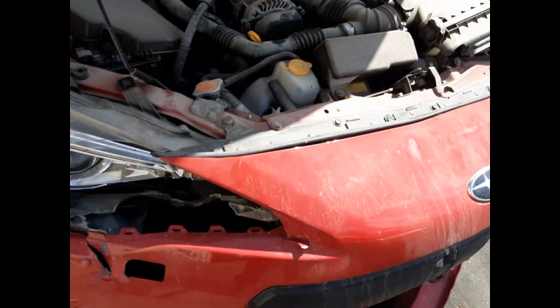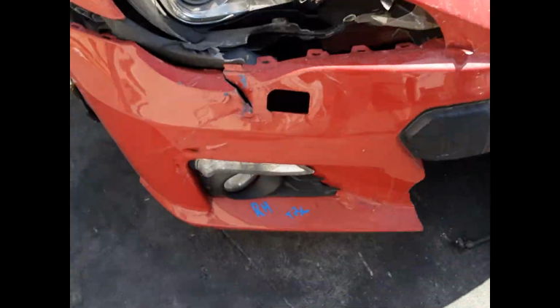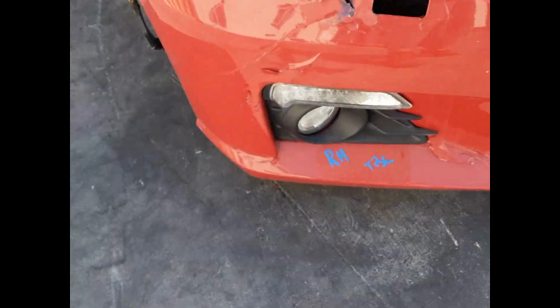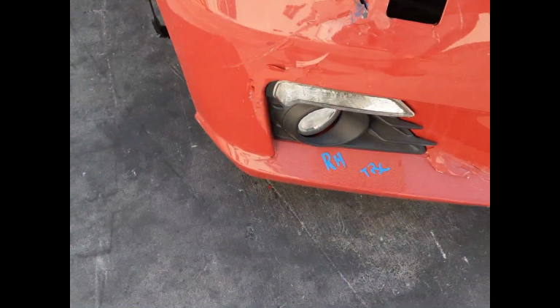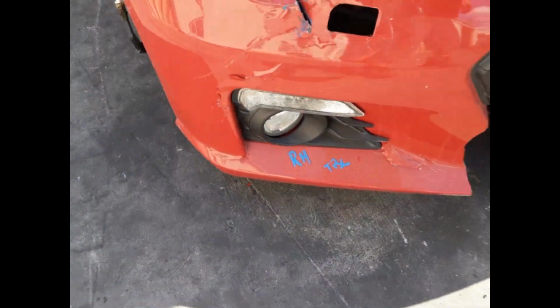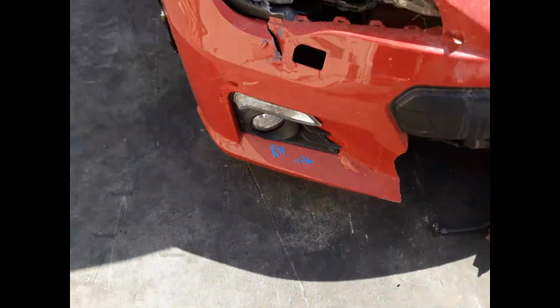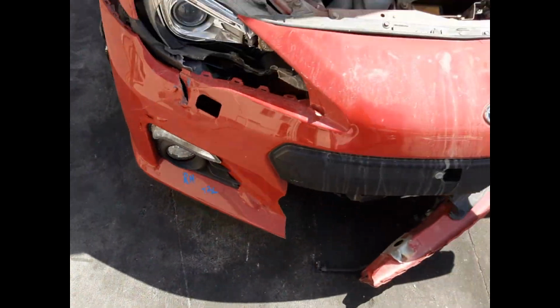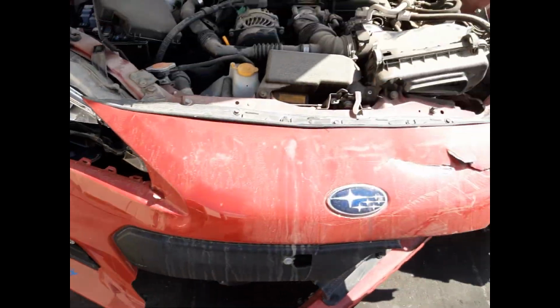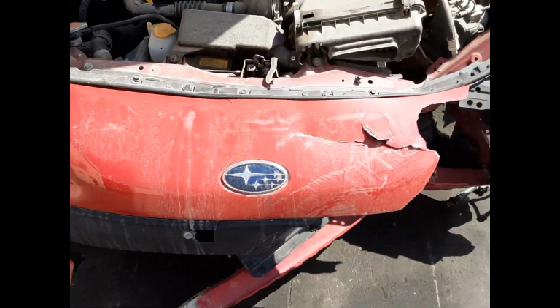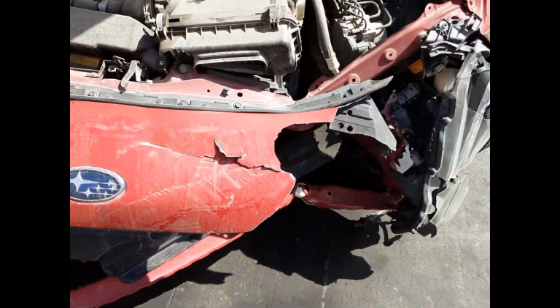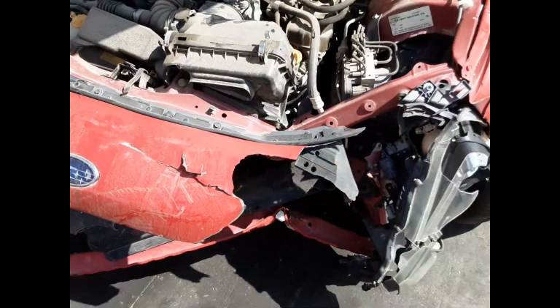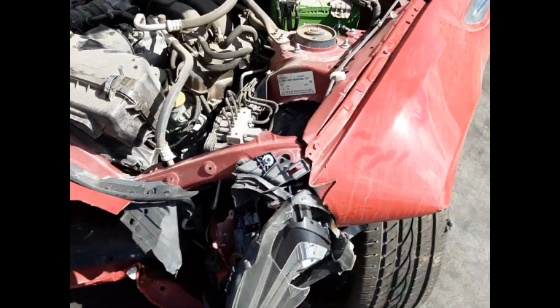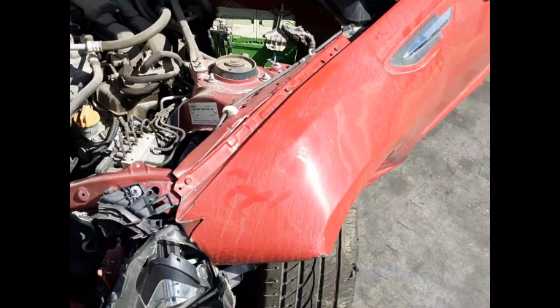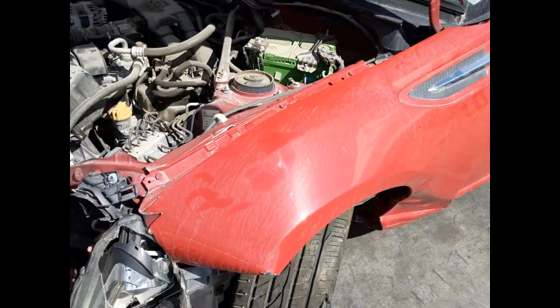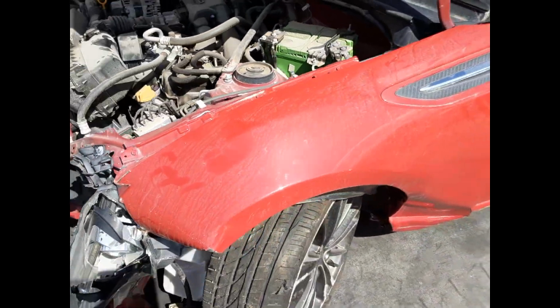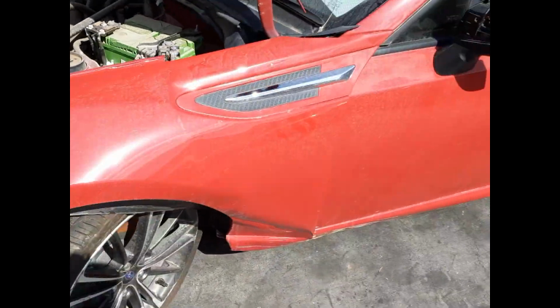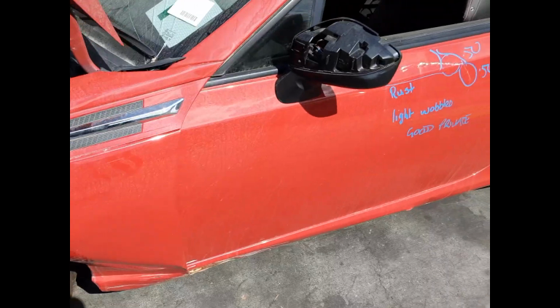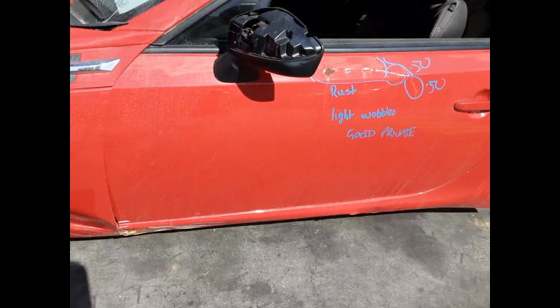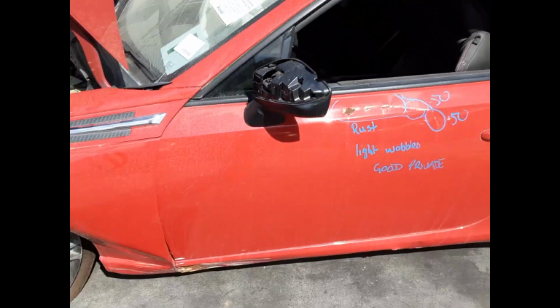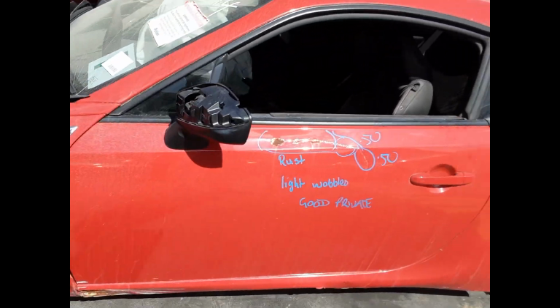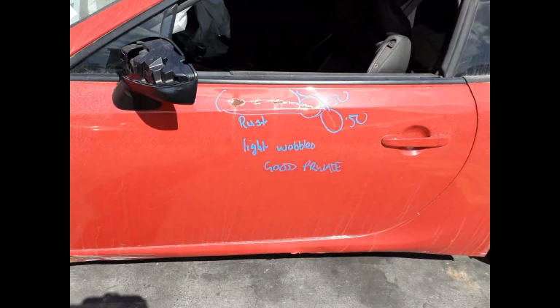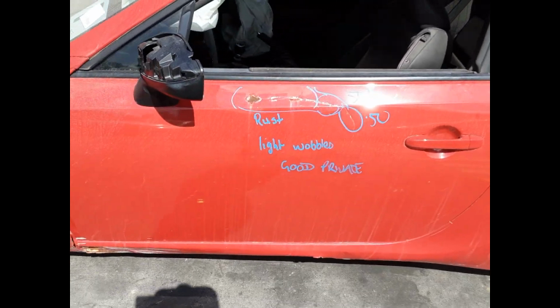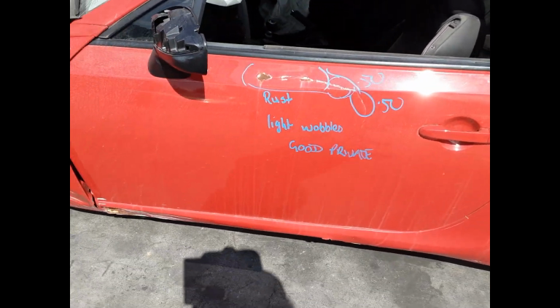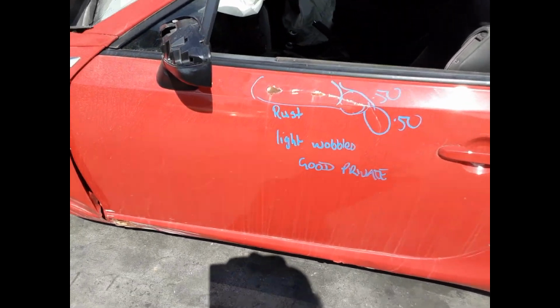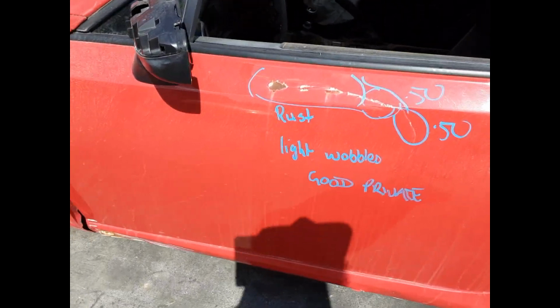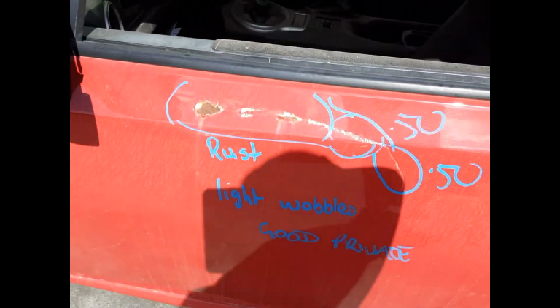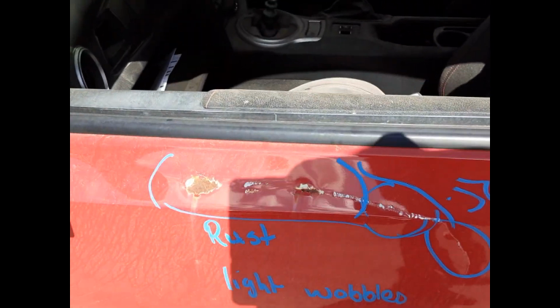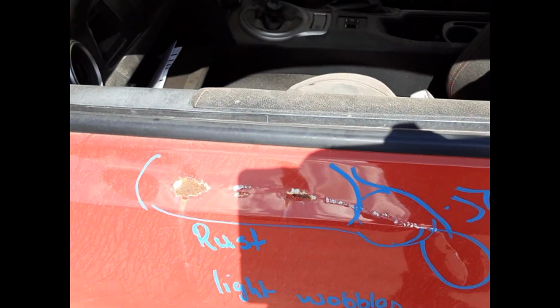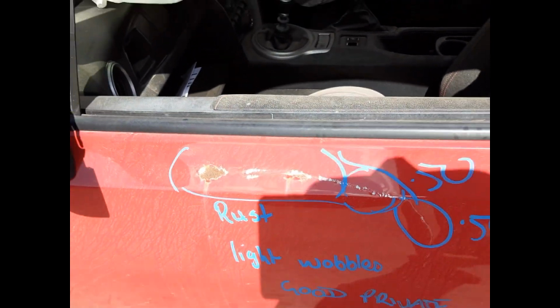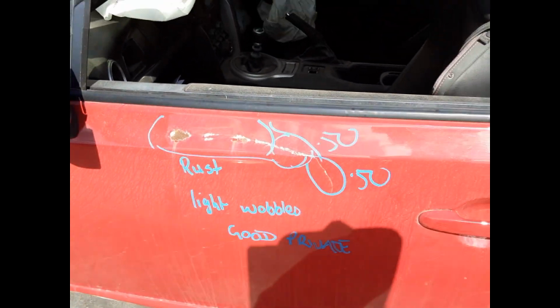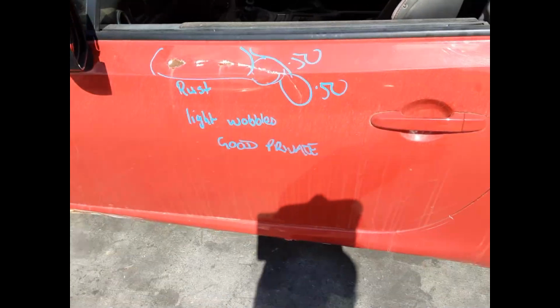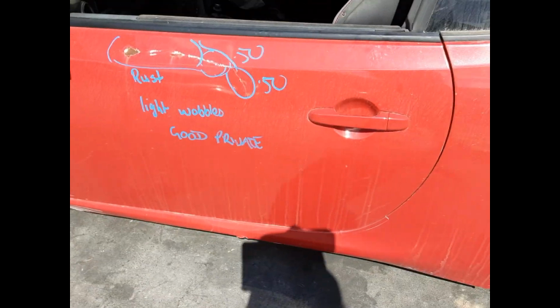We have the right-hand fog light. The left door has two large dents, light wobbles, and some rust — still may be usable.